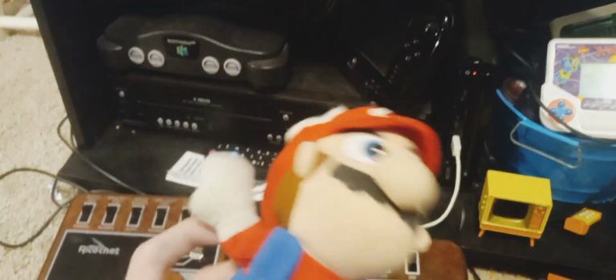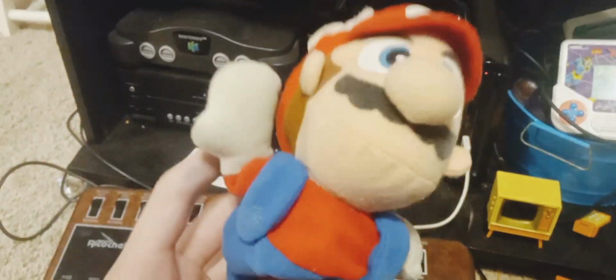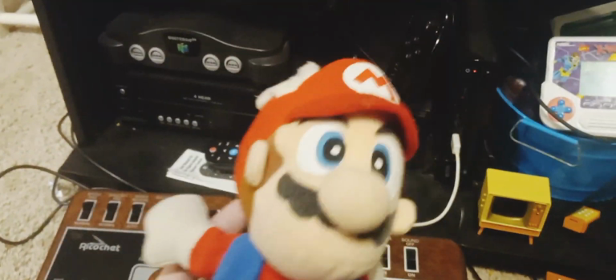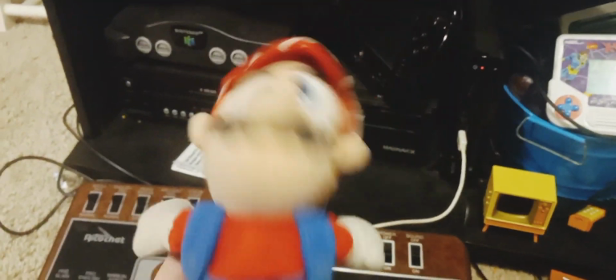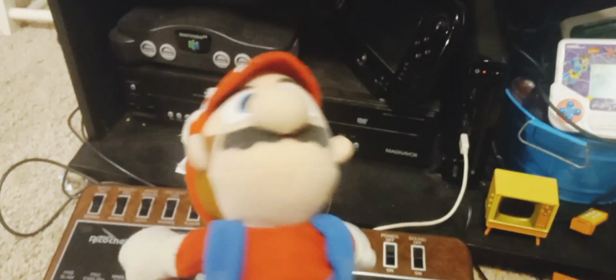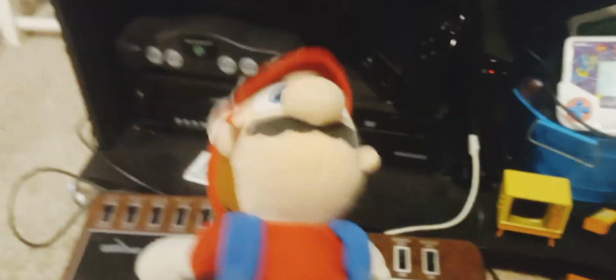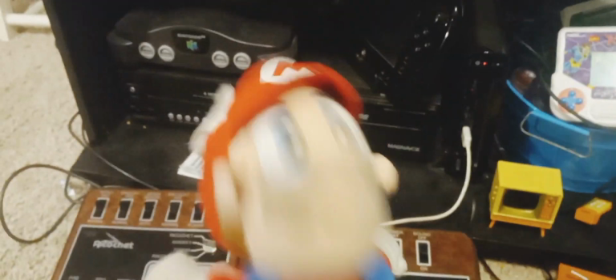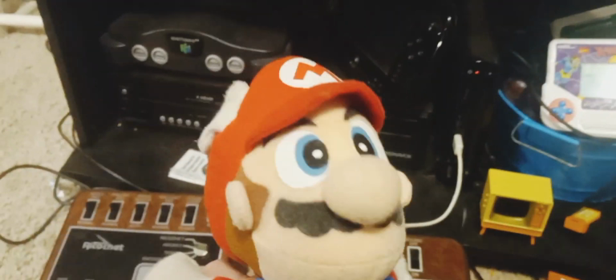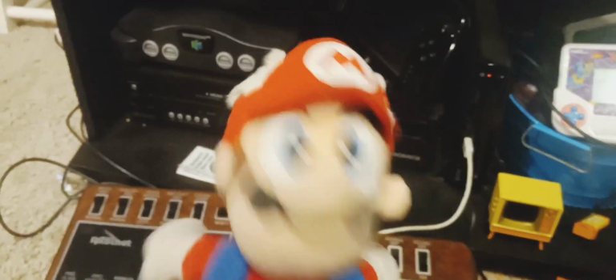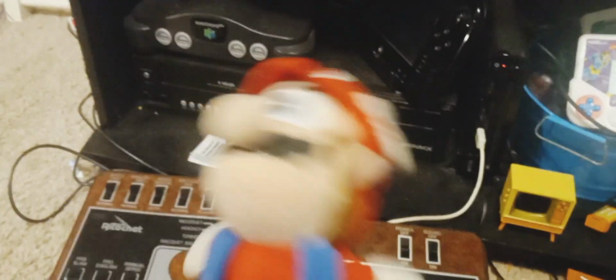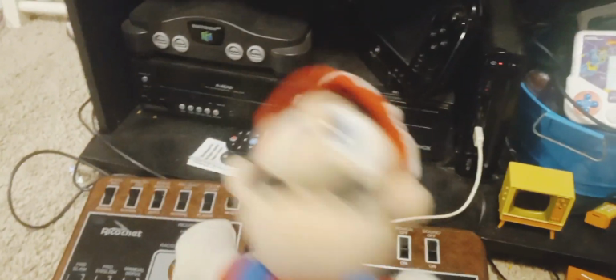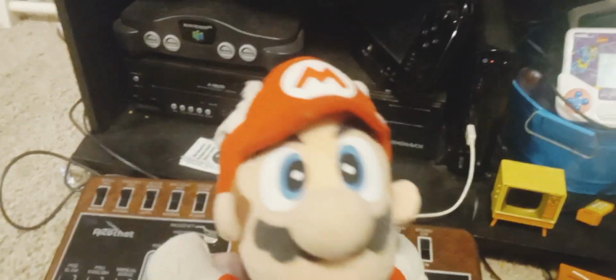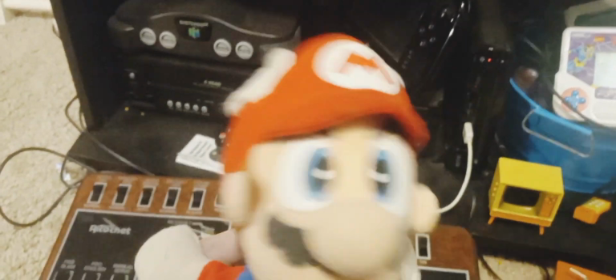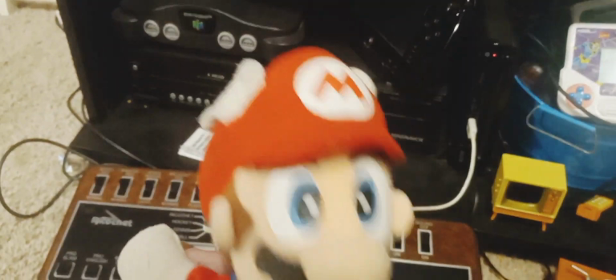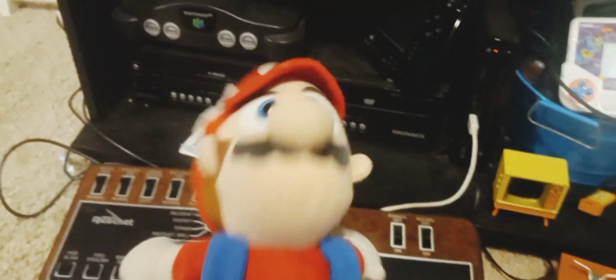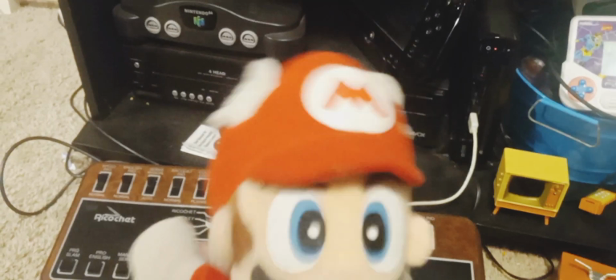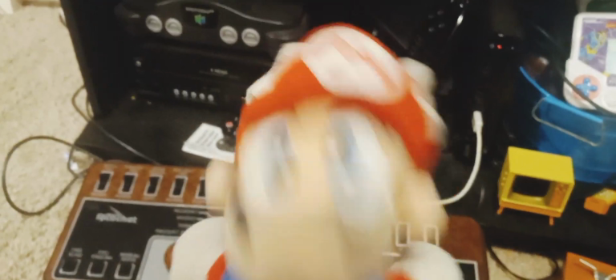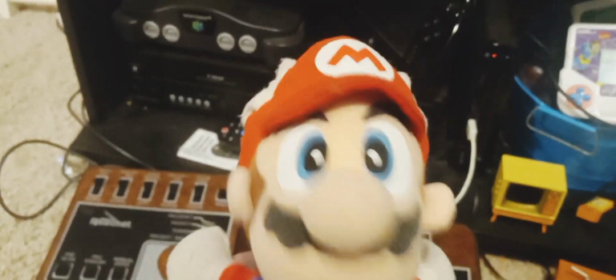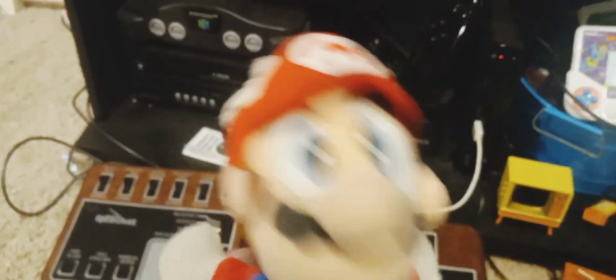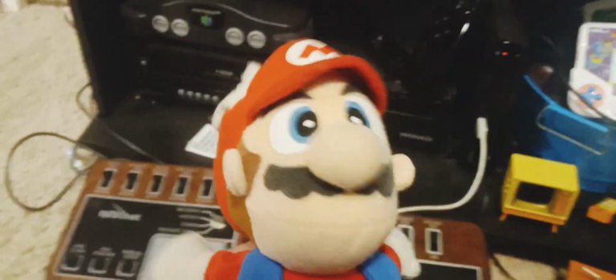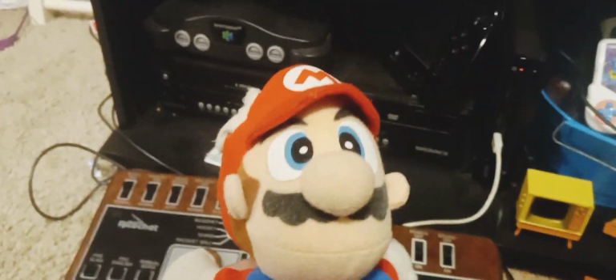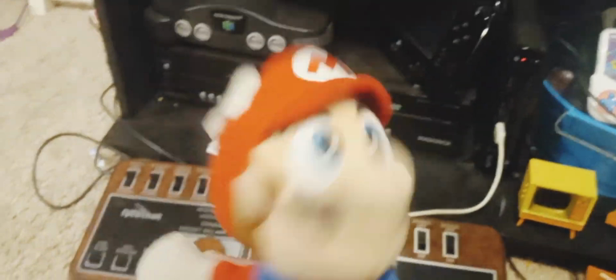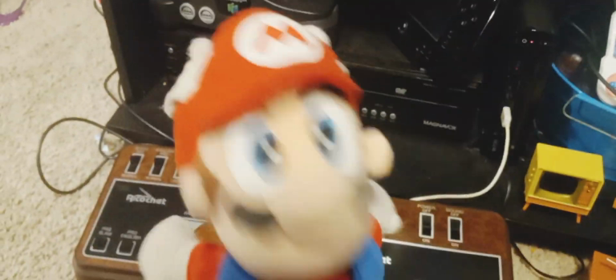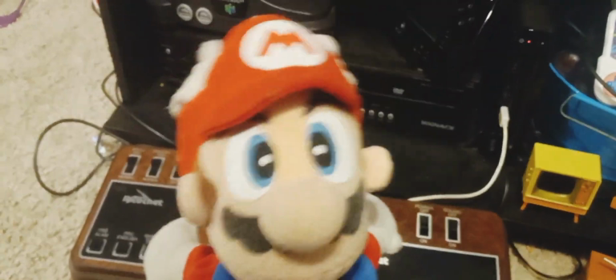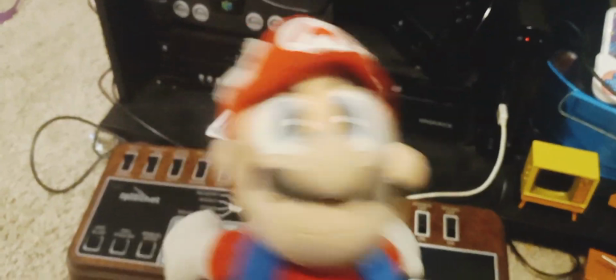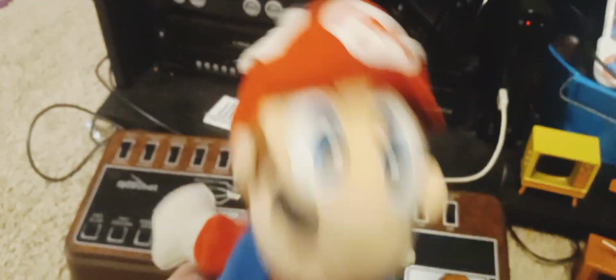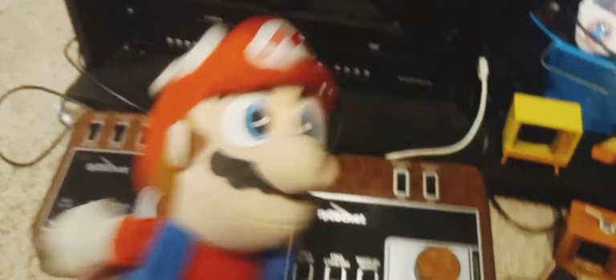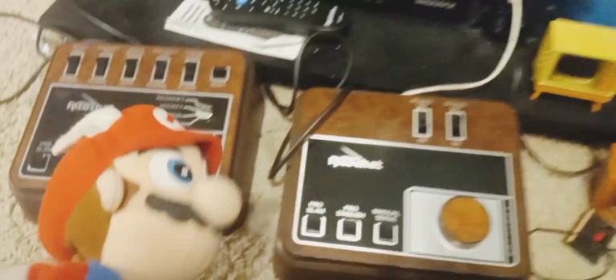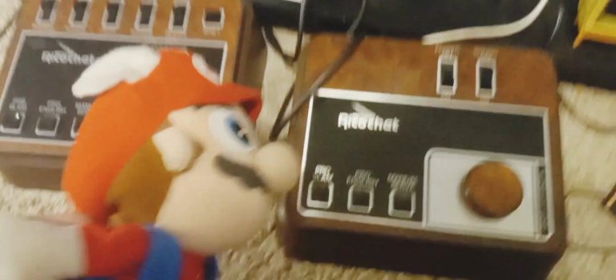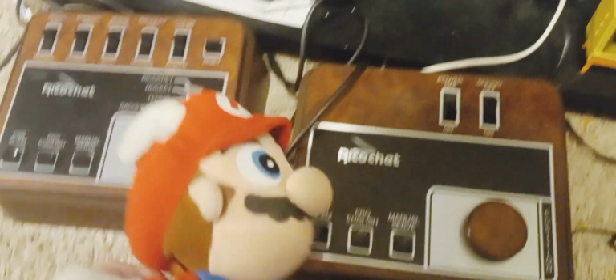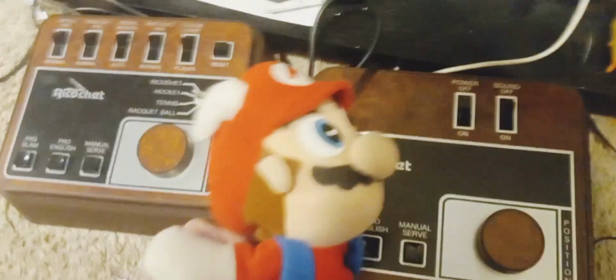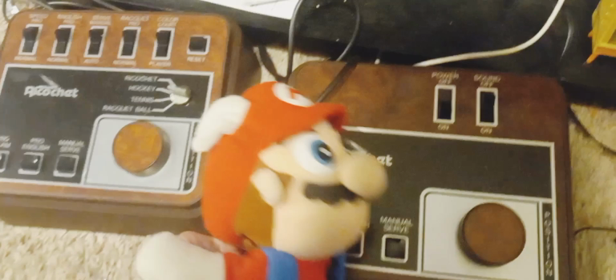Hello, it's me, Mario, and I'm going to show you a very, very old console I have. The oldest console I have: the Ricochet.